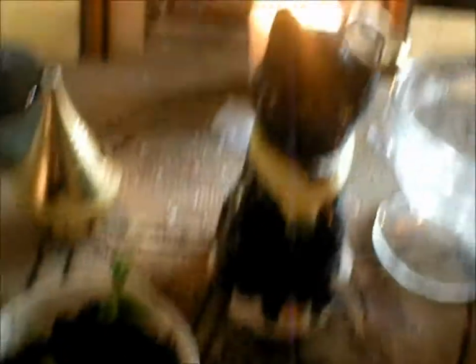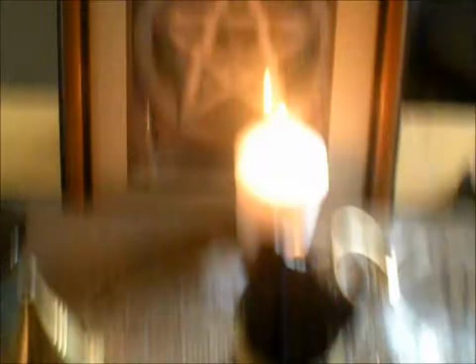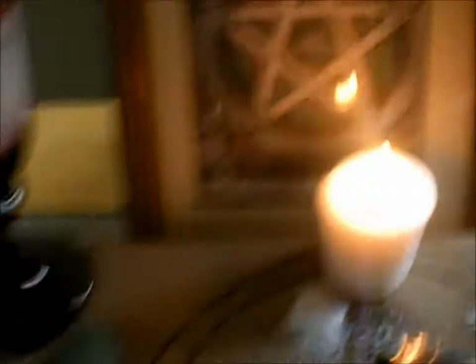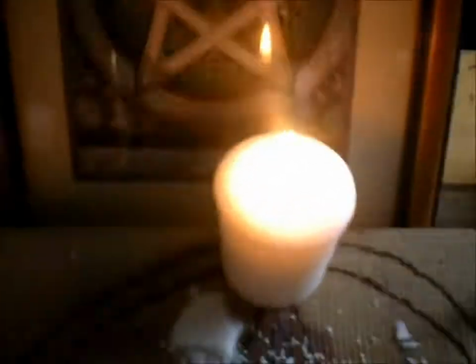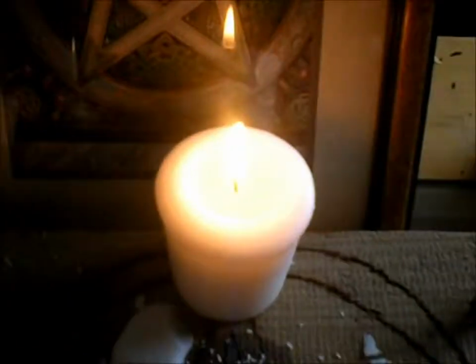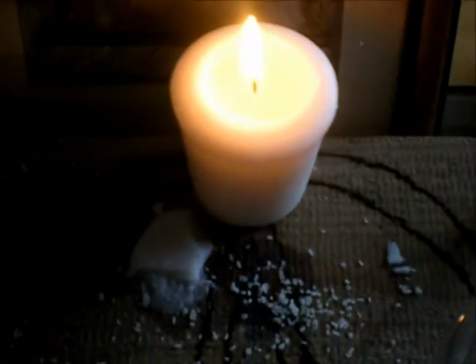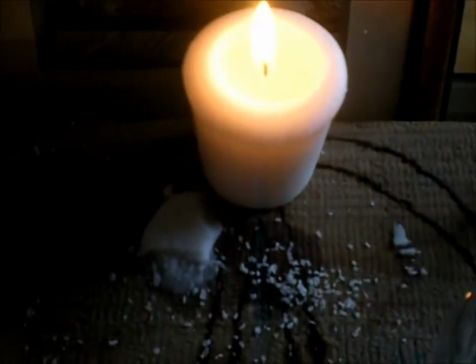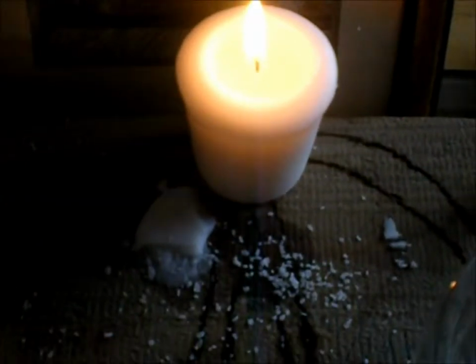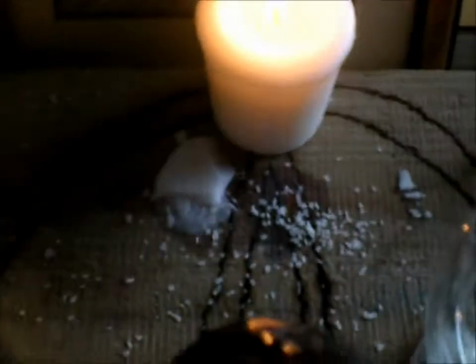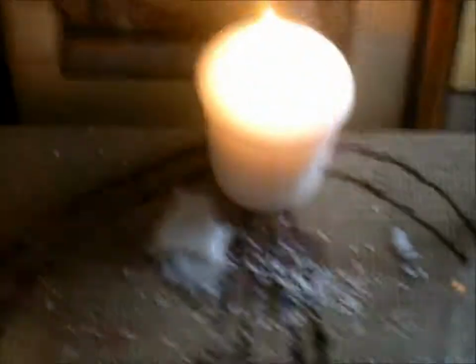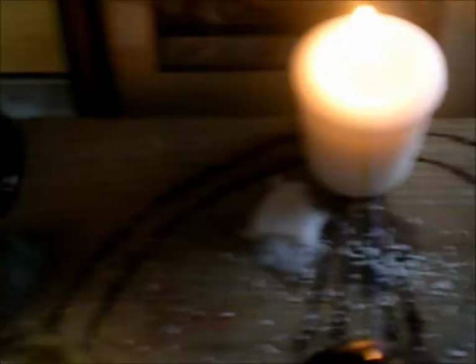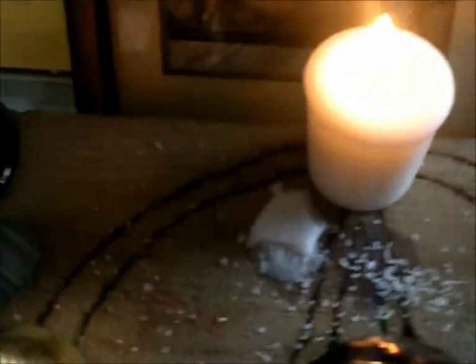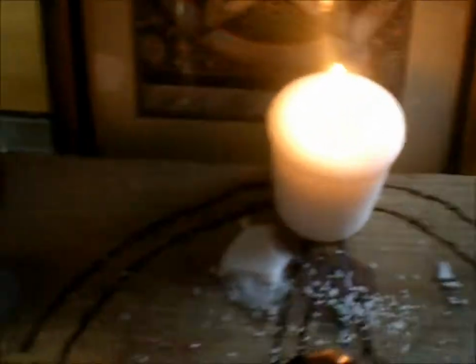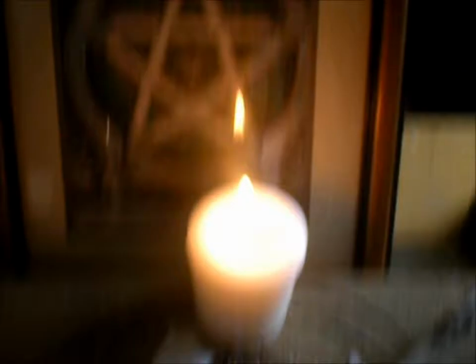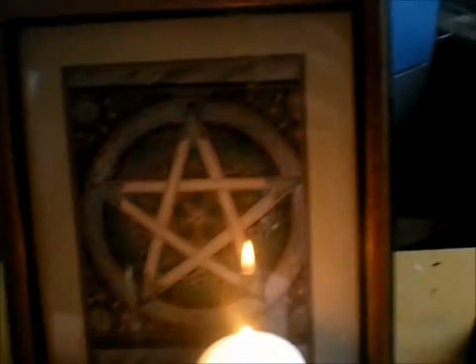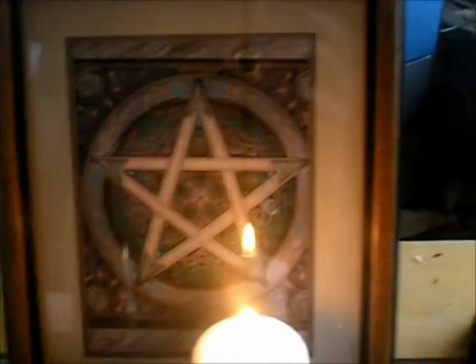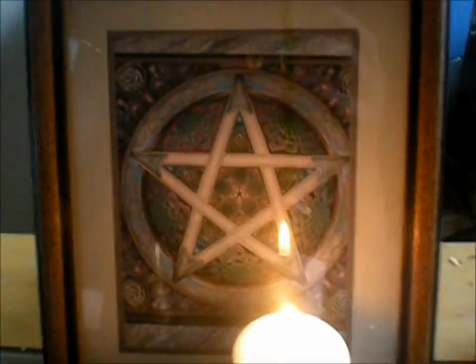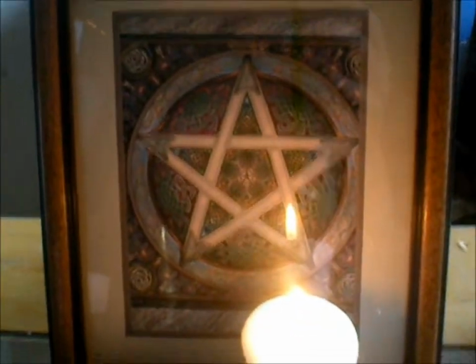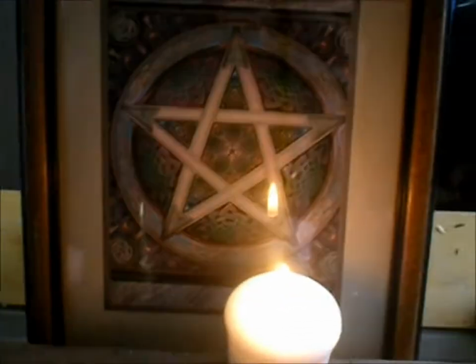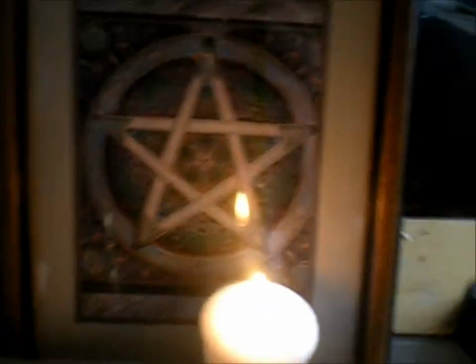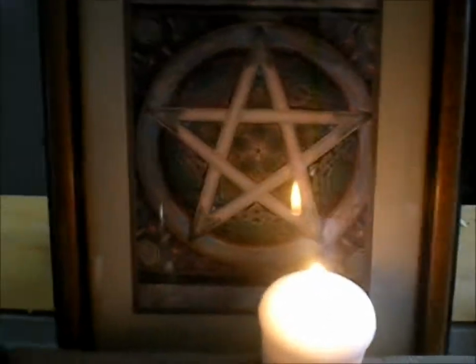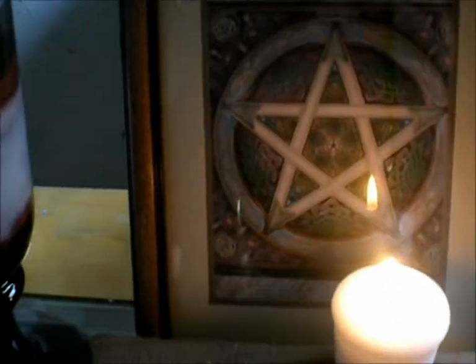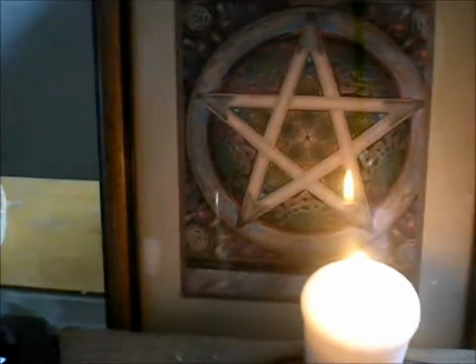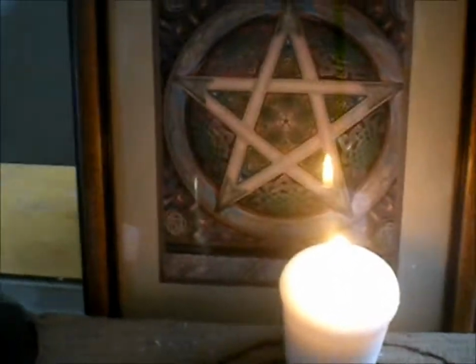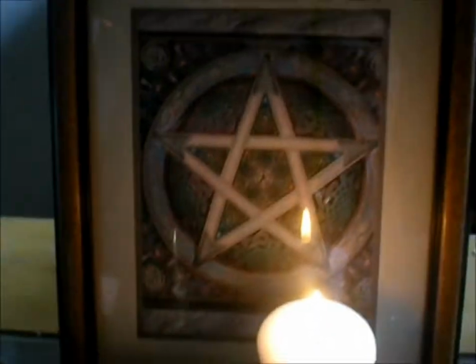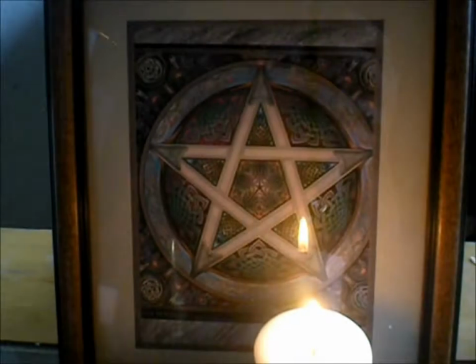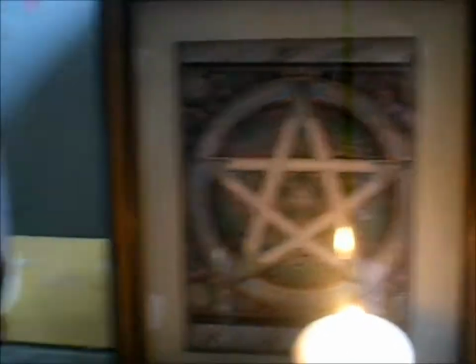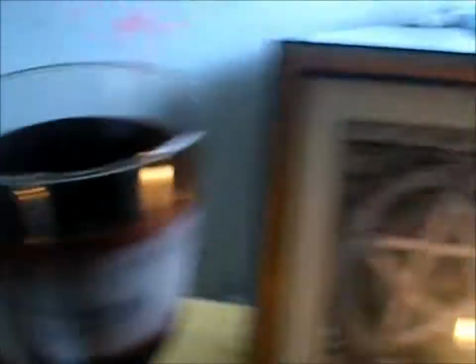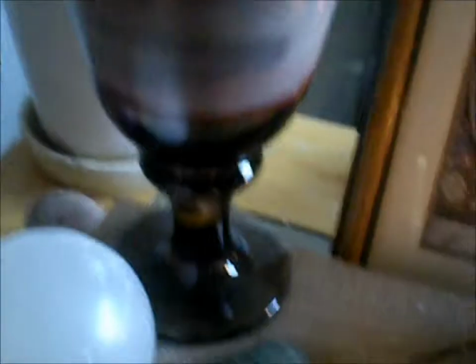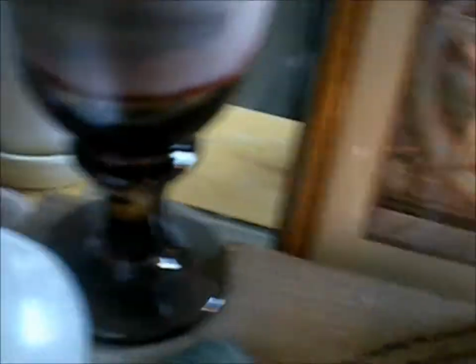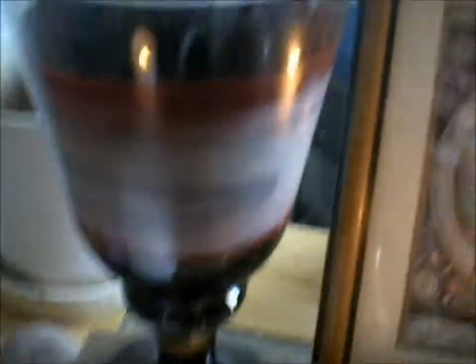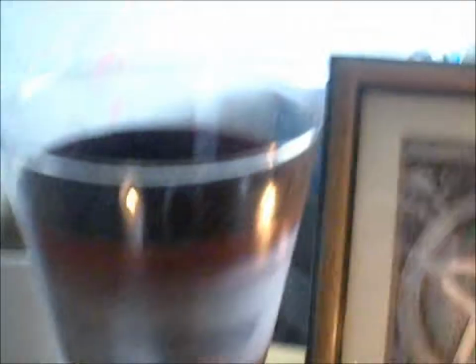Over here I have my spirit candle, some salt and wax that's built up. And then my pentacle that I printed out and put in a picture frame. I have the chalice set for the goddess.